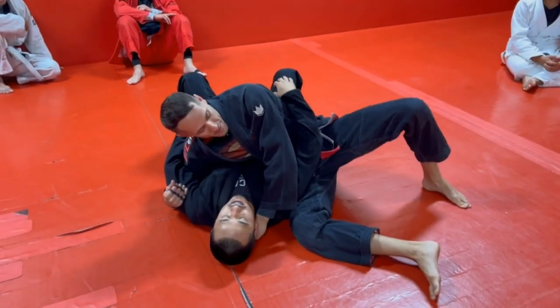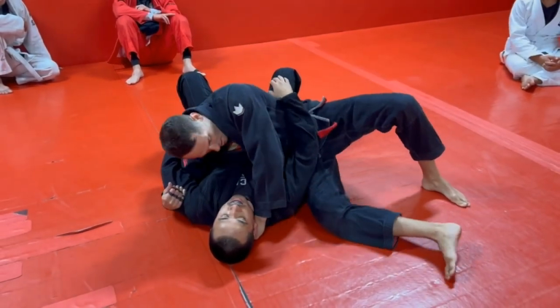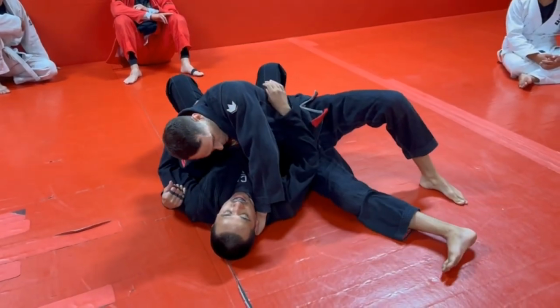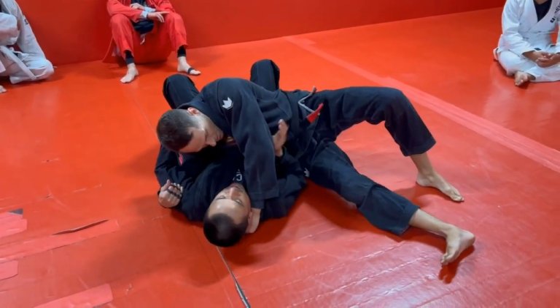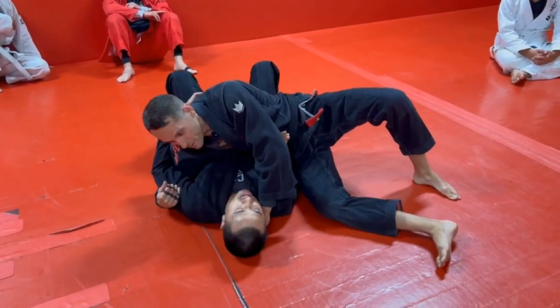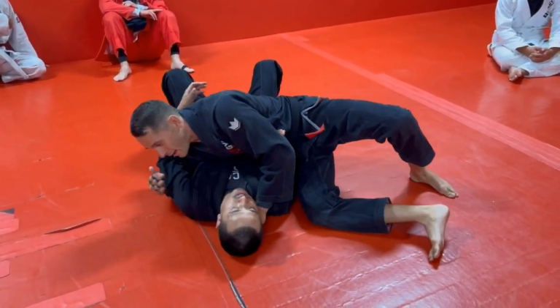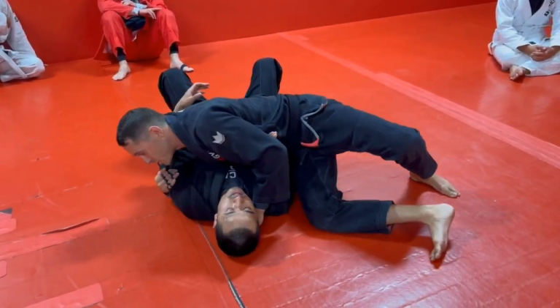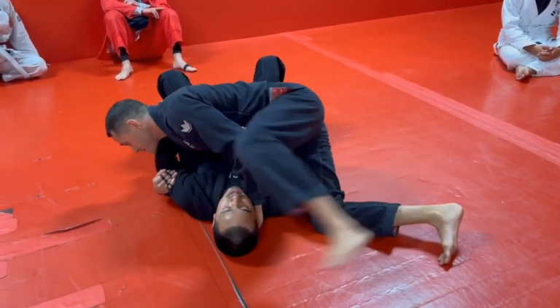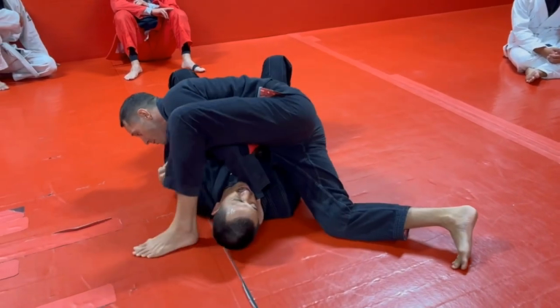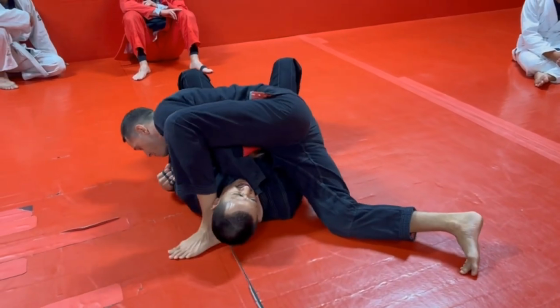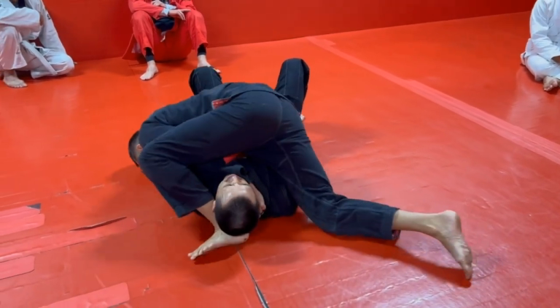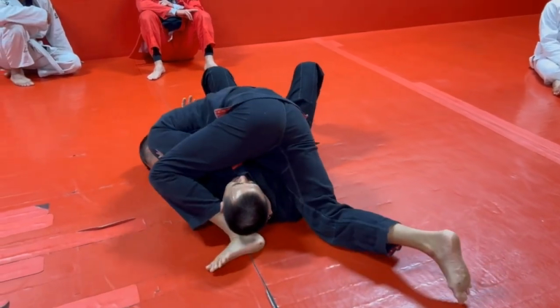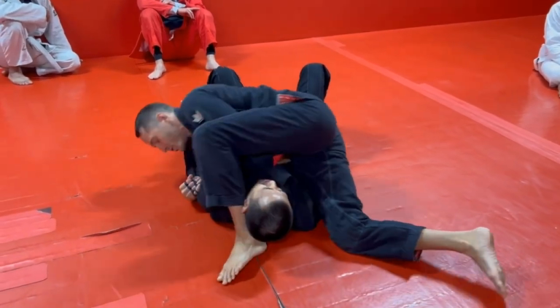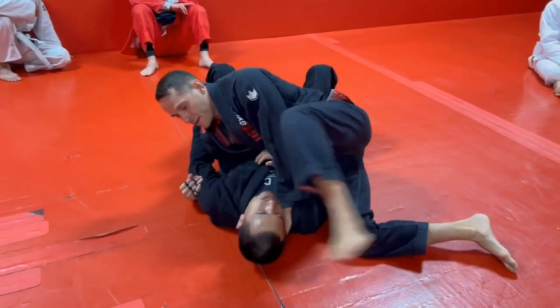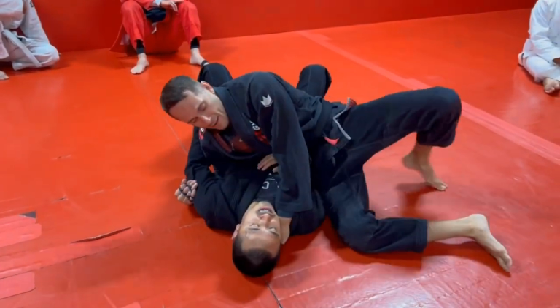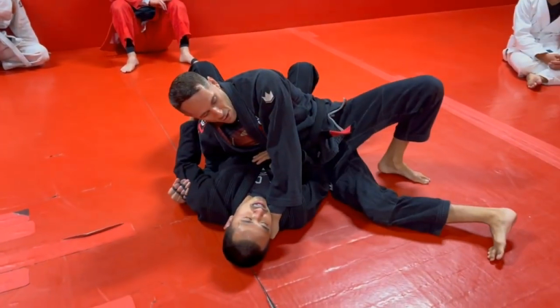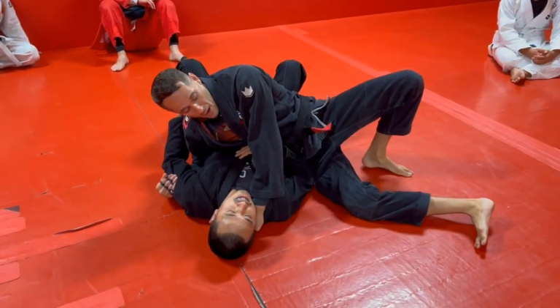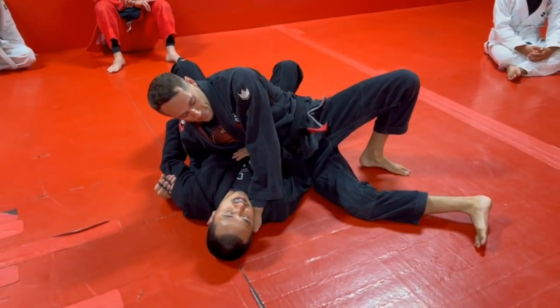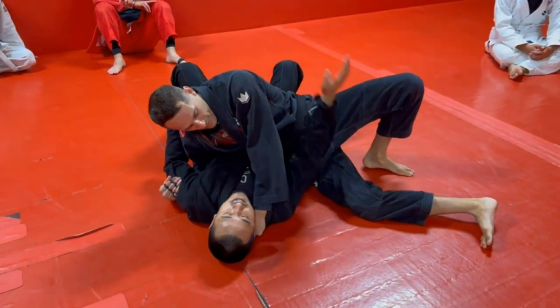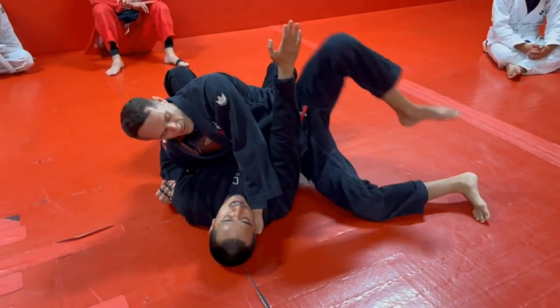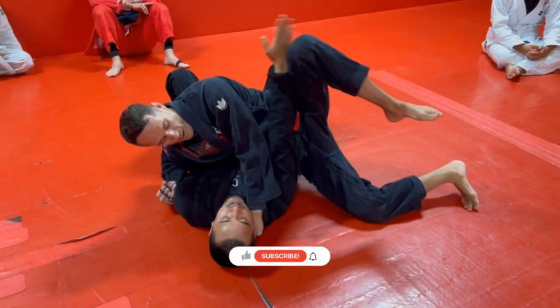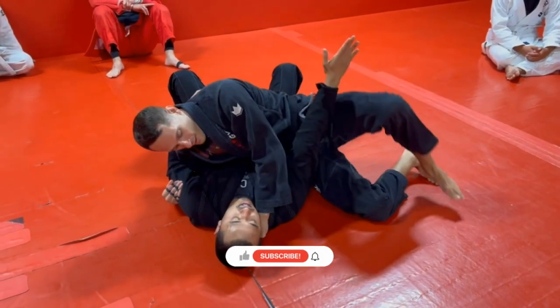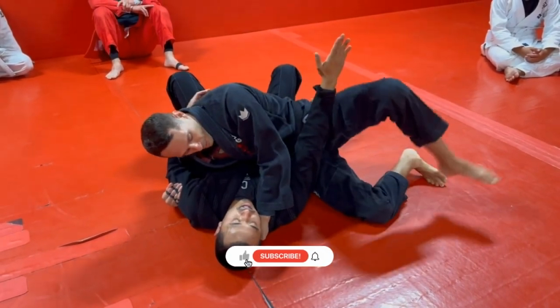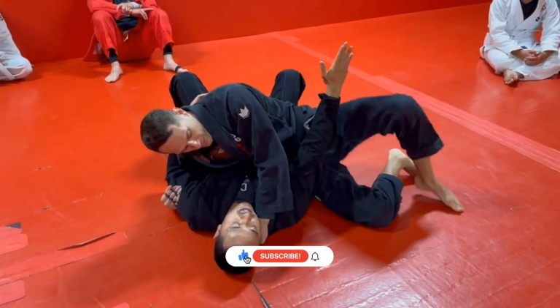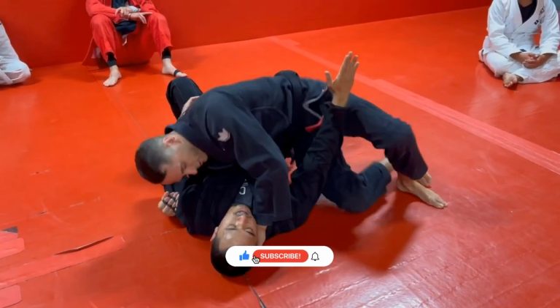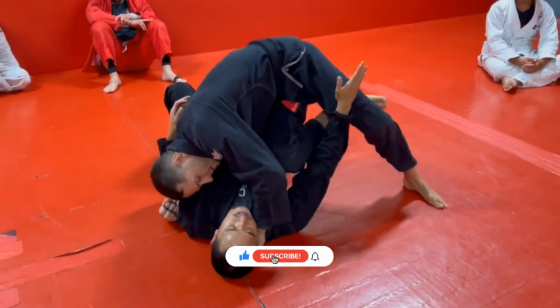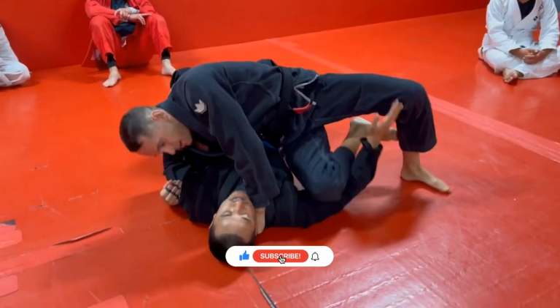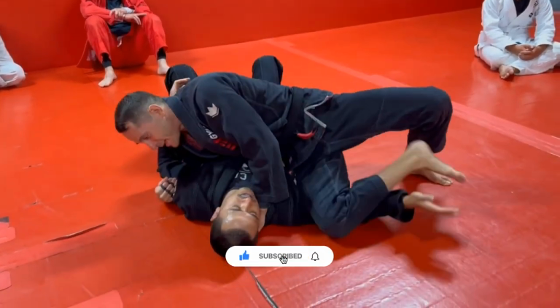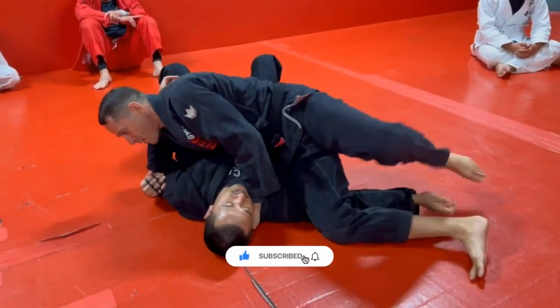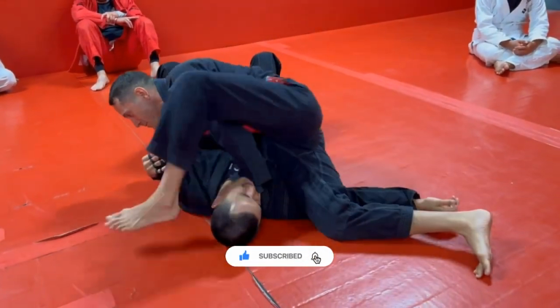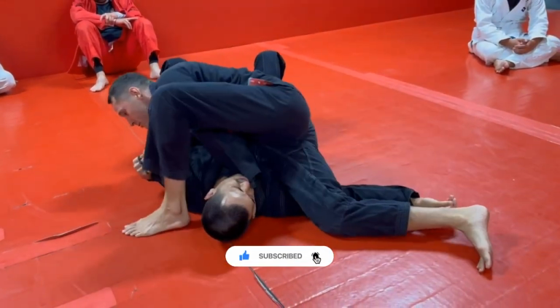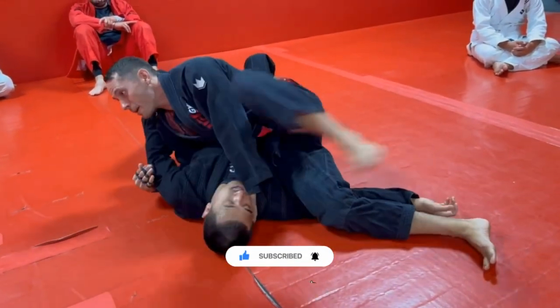If his elbow's down by my hip, I can just step over and put my head to the mat and do the choke. If his arm is up and he's blocking my arm, I could post this leg, bring this knee in, plant that arm, and then step over and do the choke.